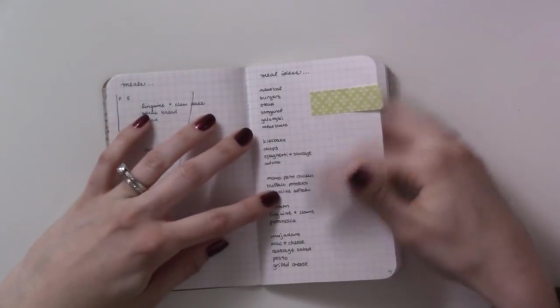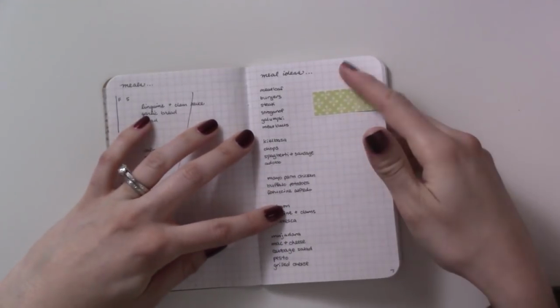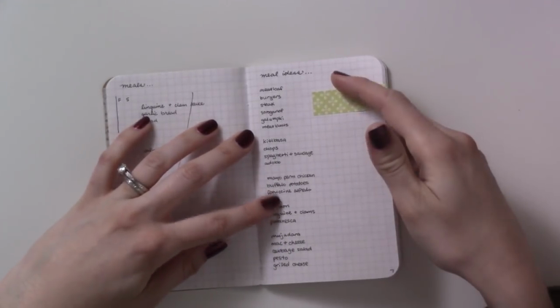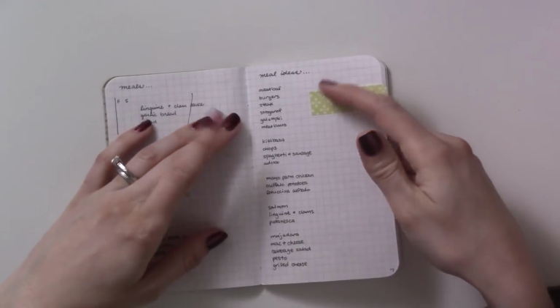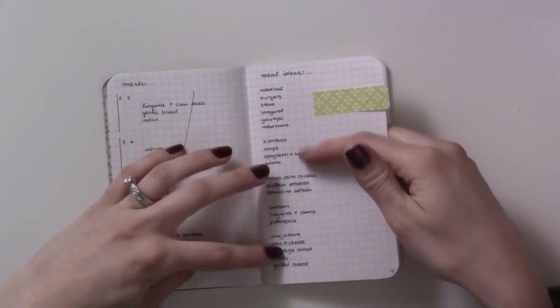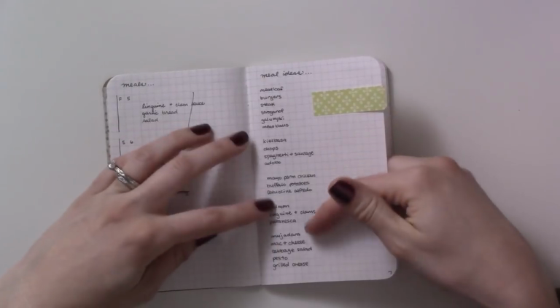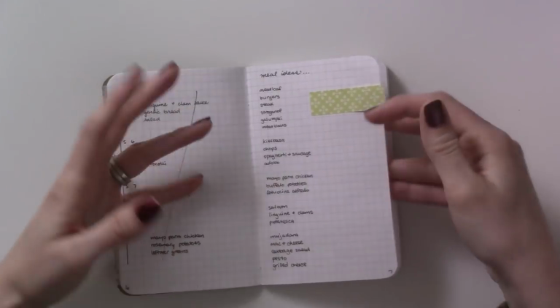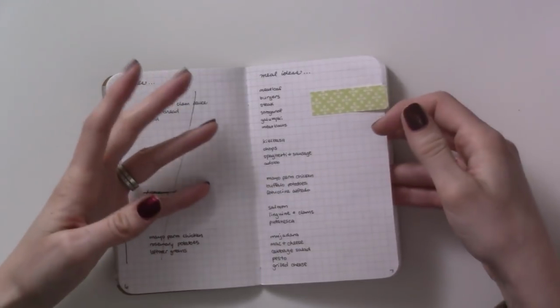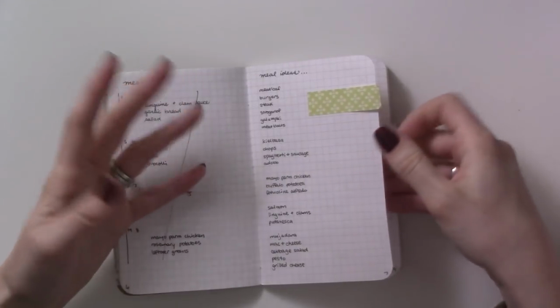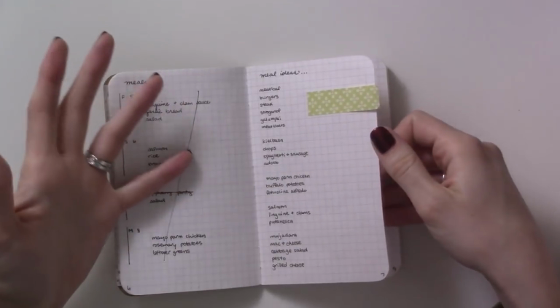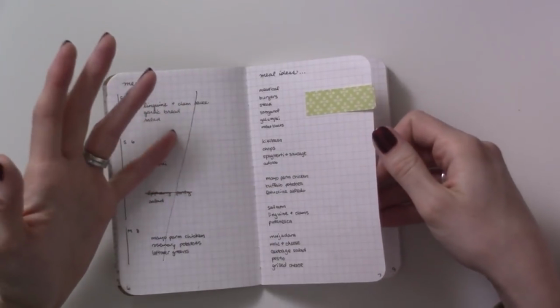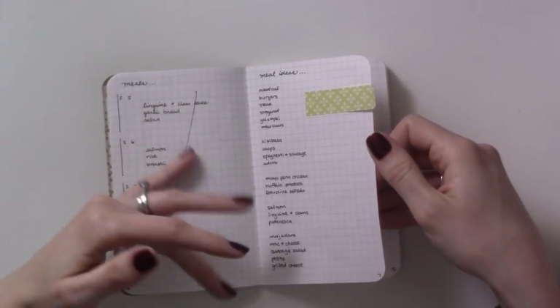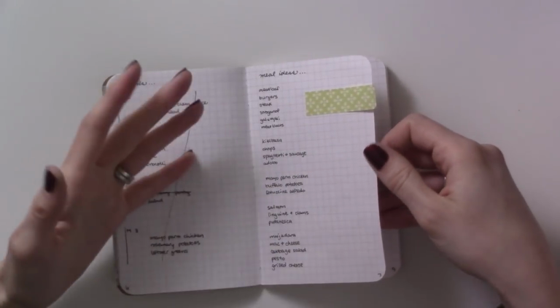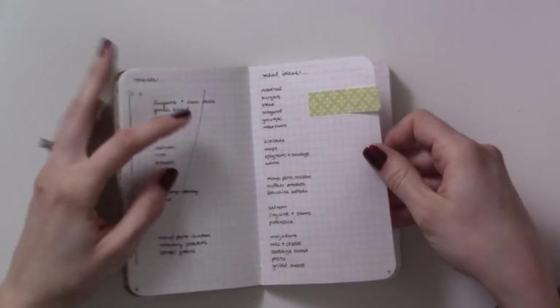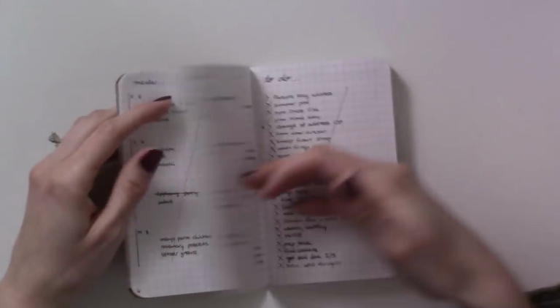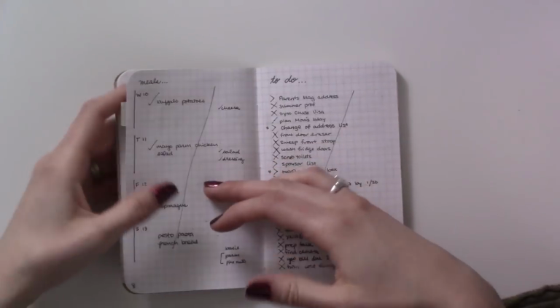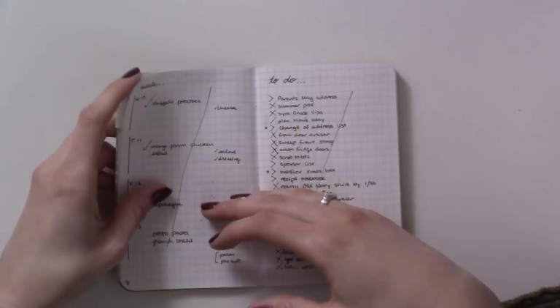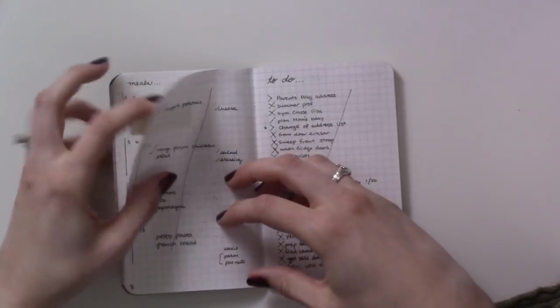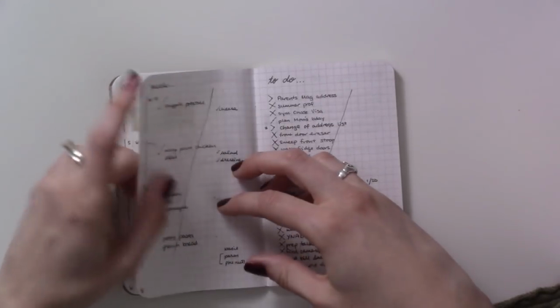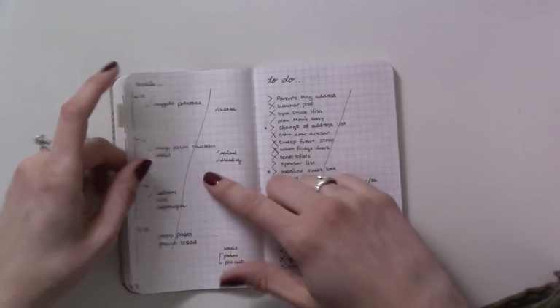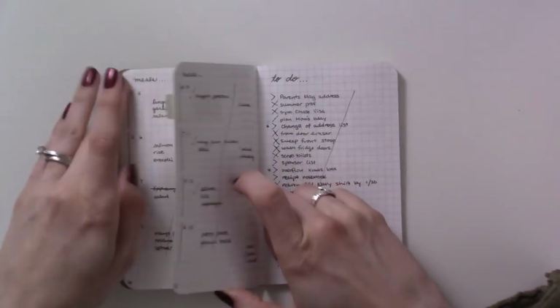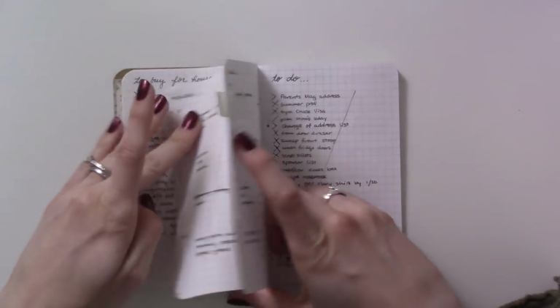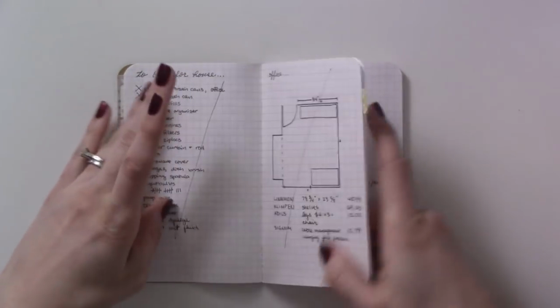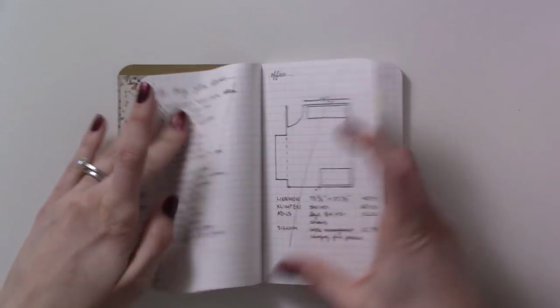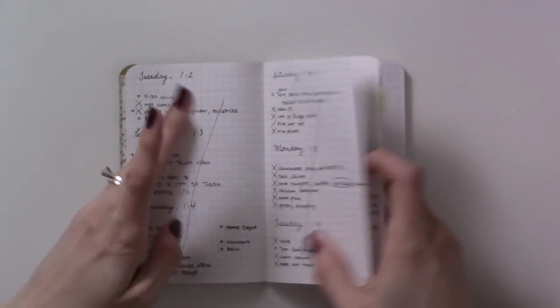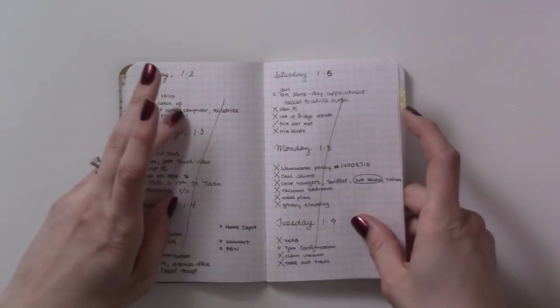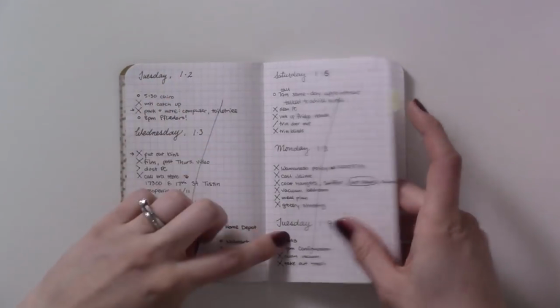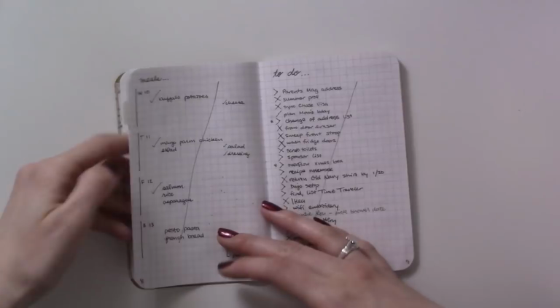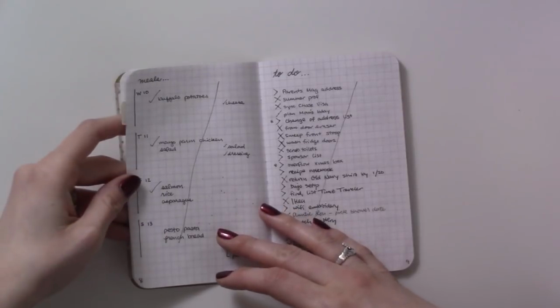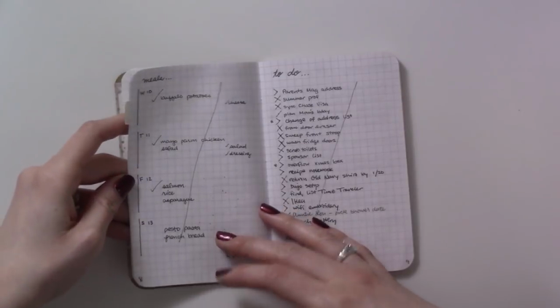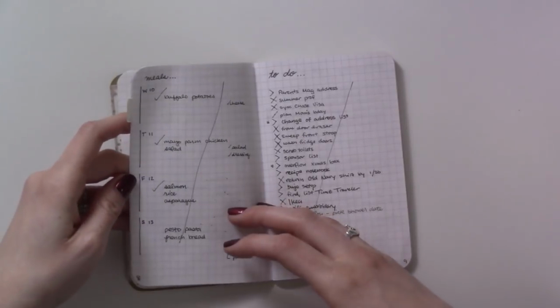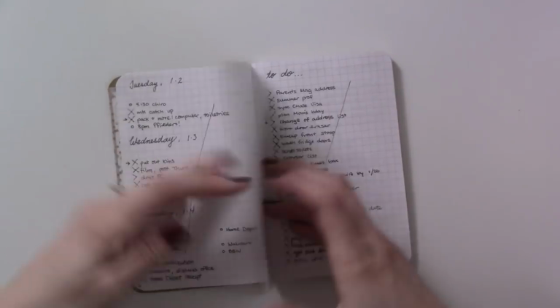I use this page and reference back to it — it still has a sticky note because I want to move it to another collection elsewhere in my Traveler's Notebook. I'll flip back to it and just glance at it to get inspired when I'm making my meal plan for the next week.